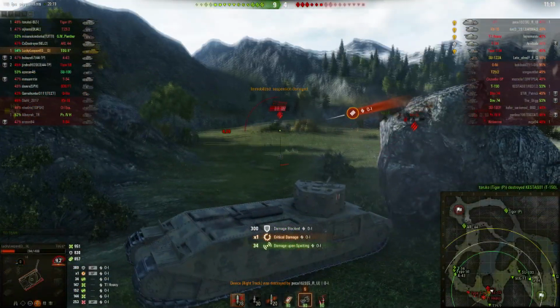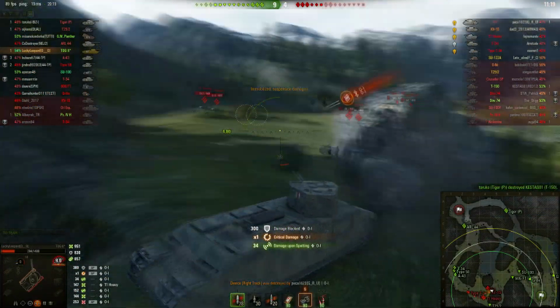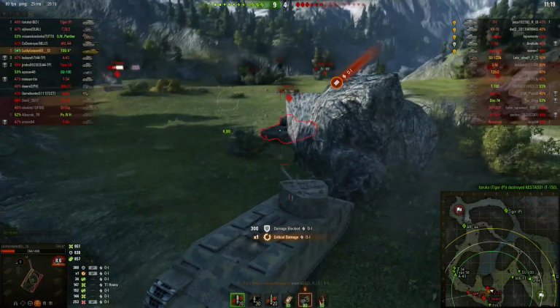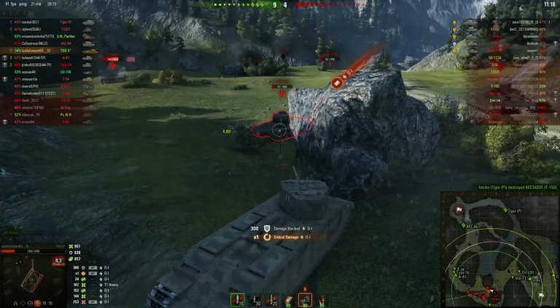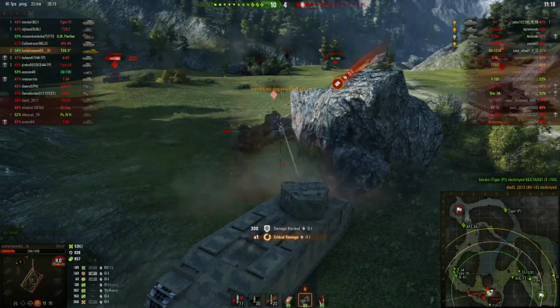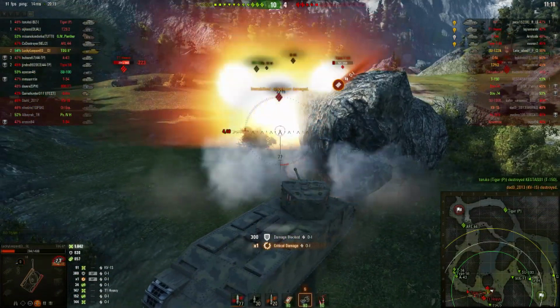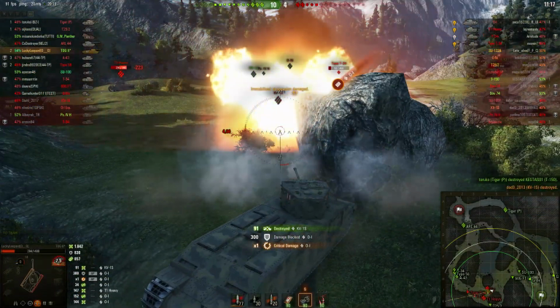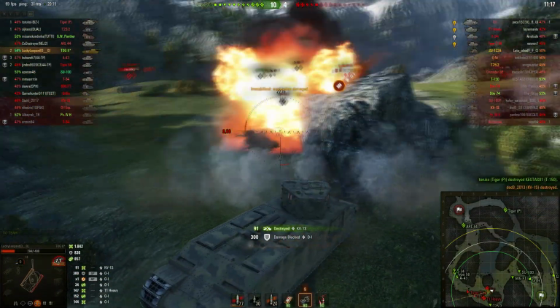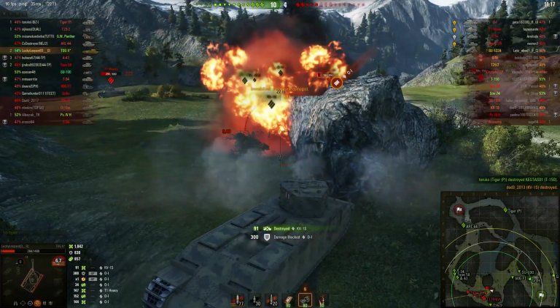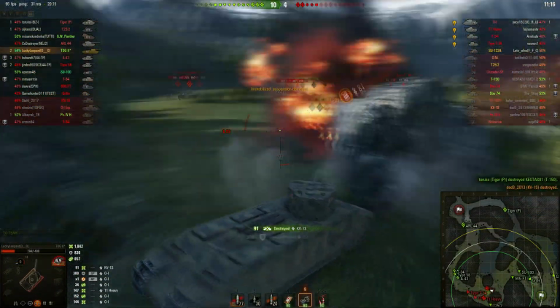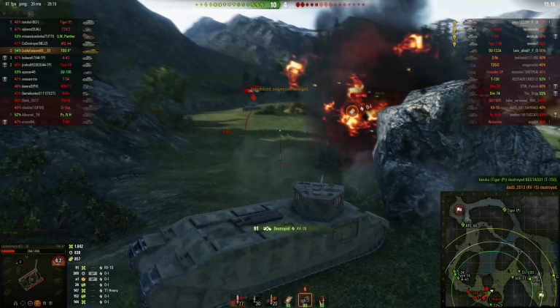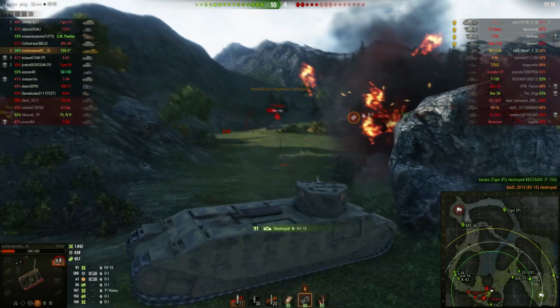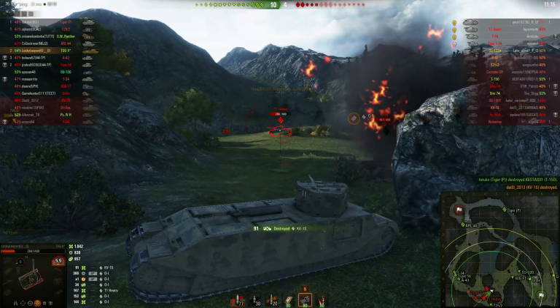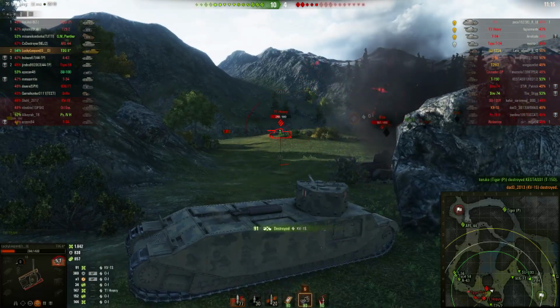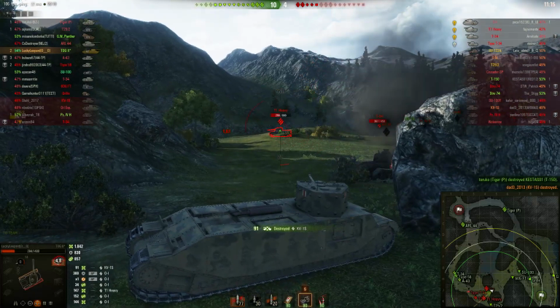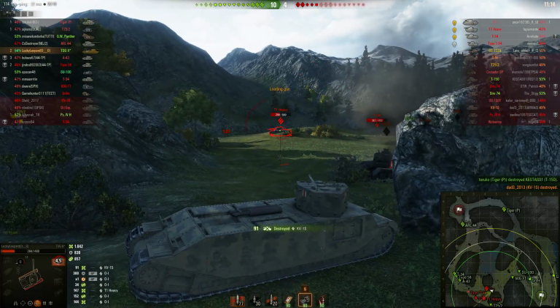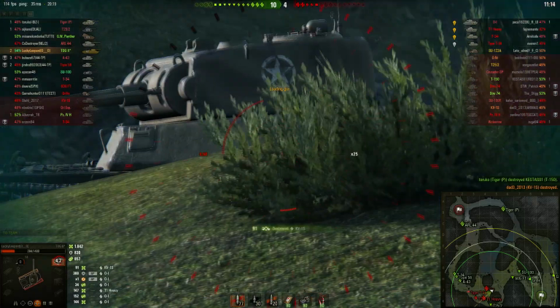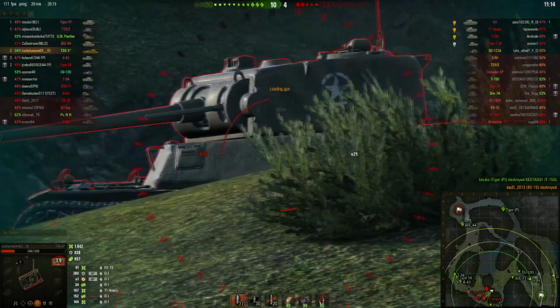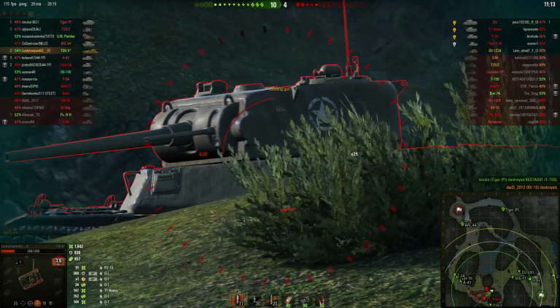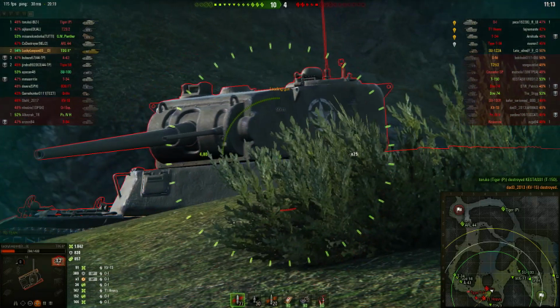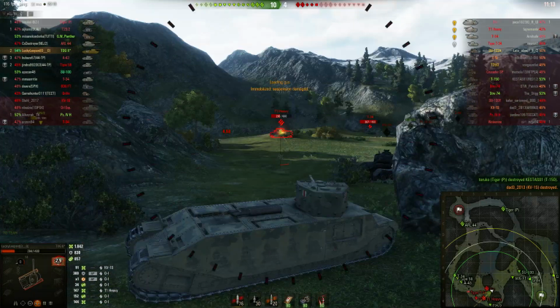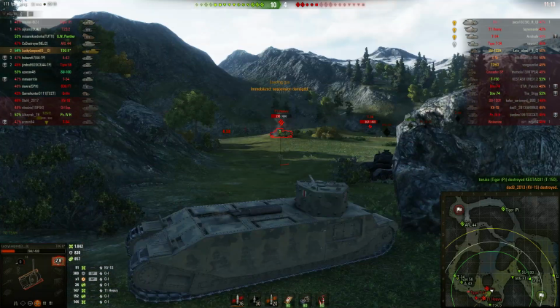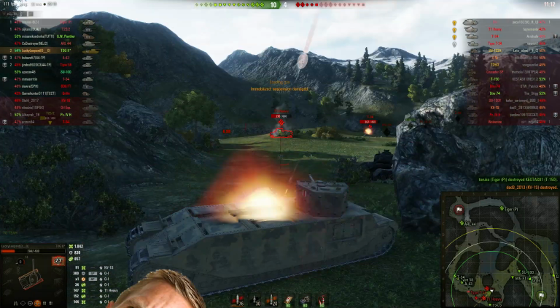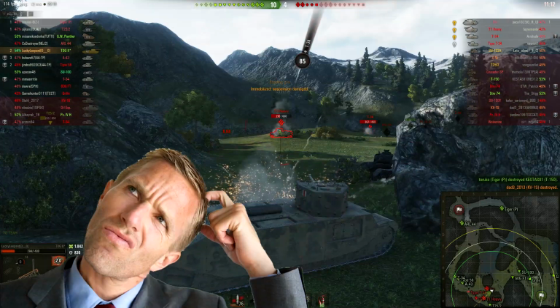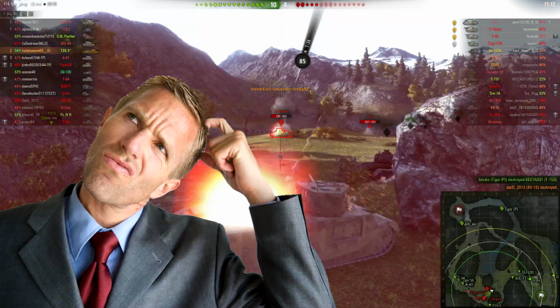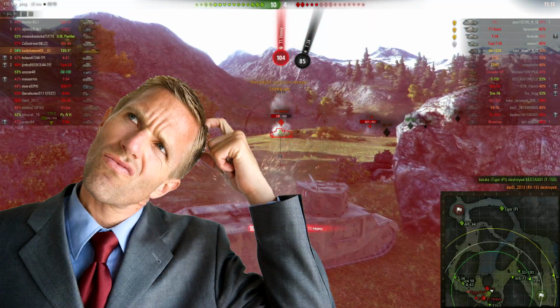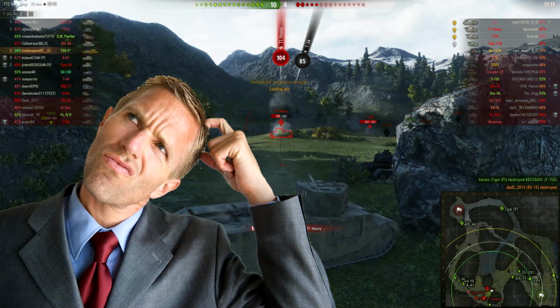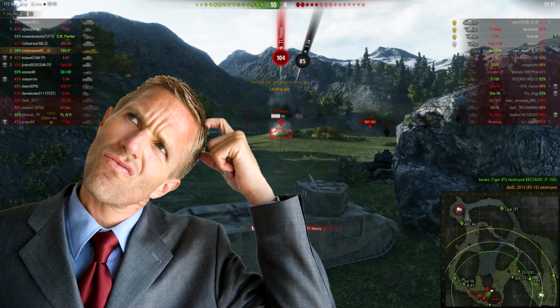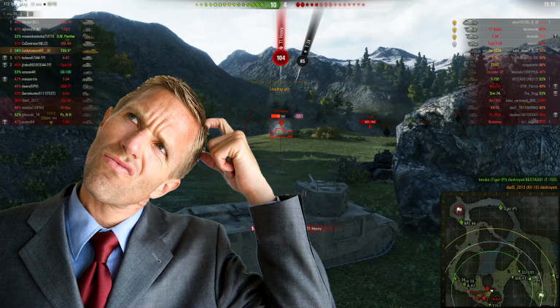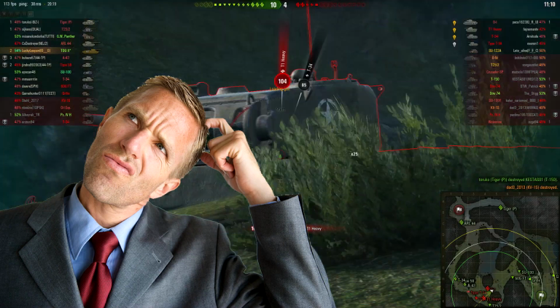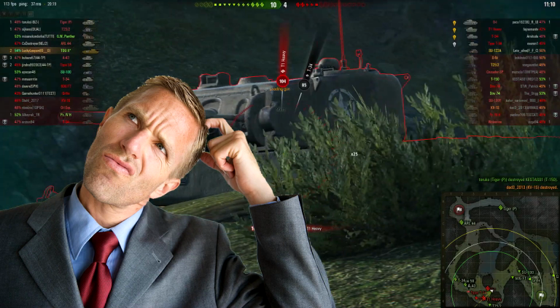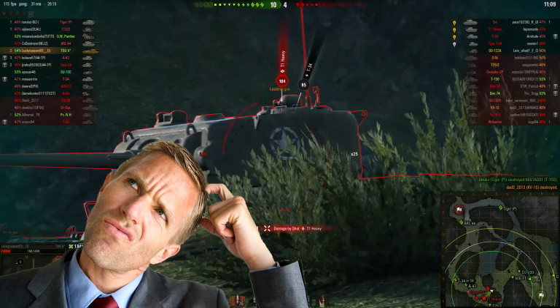Once 100%, drop for Brothers in Arms, and — surprise surprise — train those fucking repairs again. After that, pick whatever floats your boat. This is the correct way to play the TOG 2. Now you are officially a living meme, so go out there and question yourself why the hell you bought this tank in the first place.